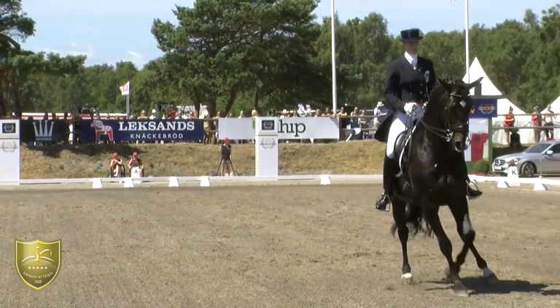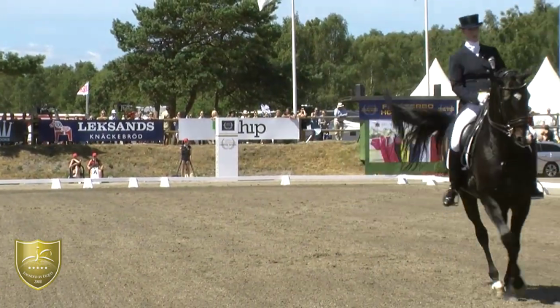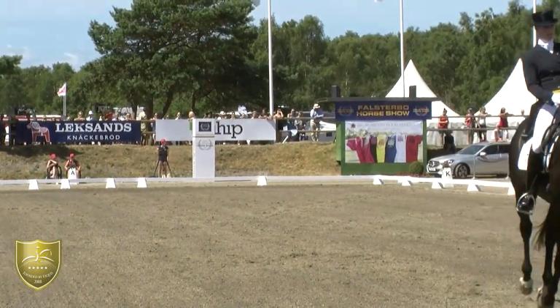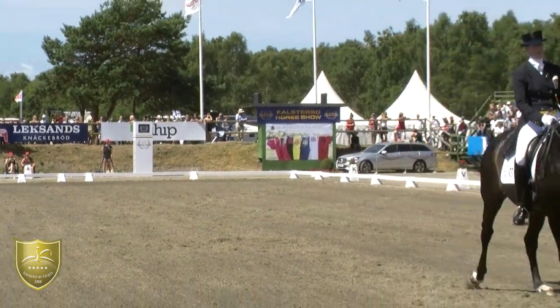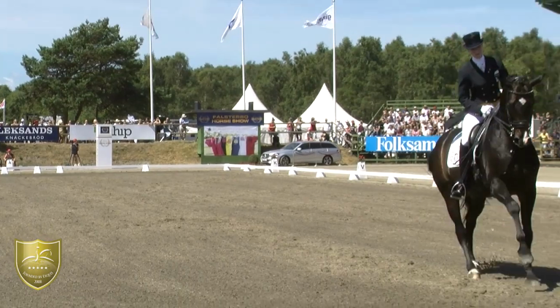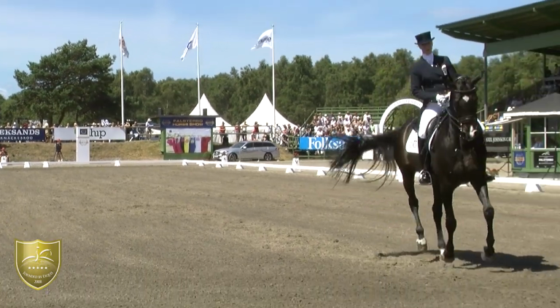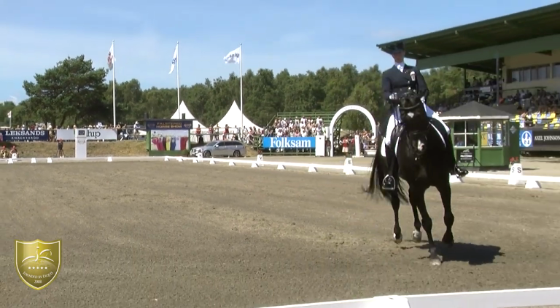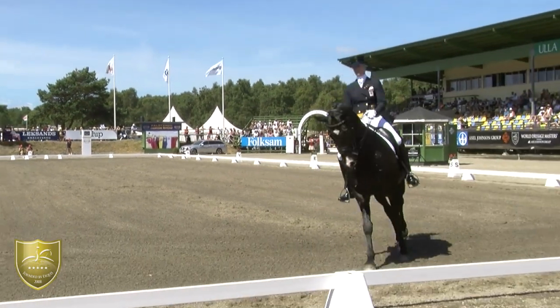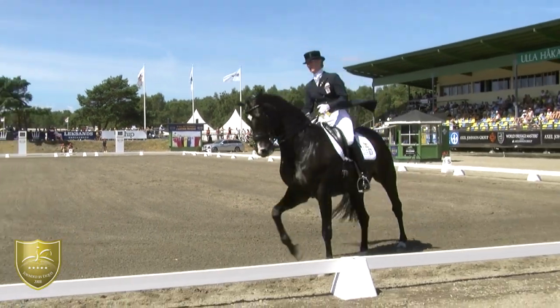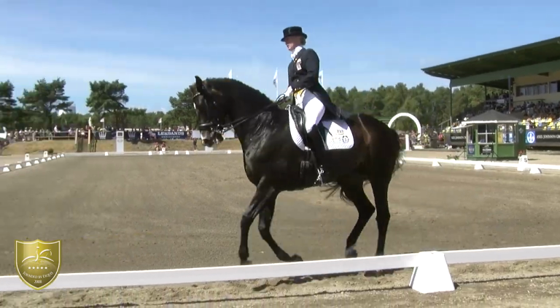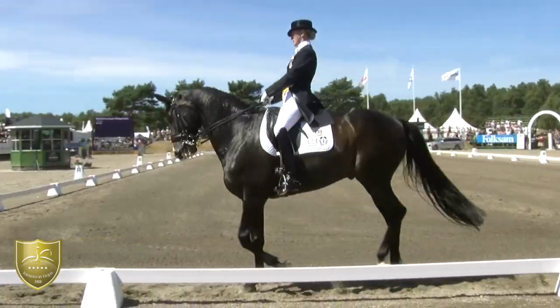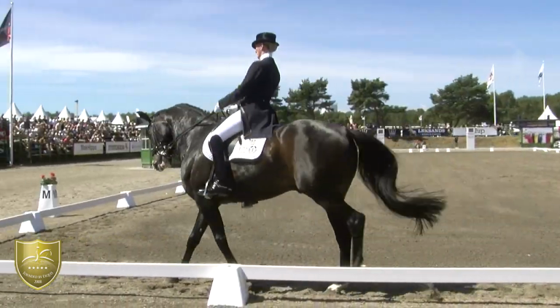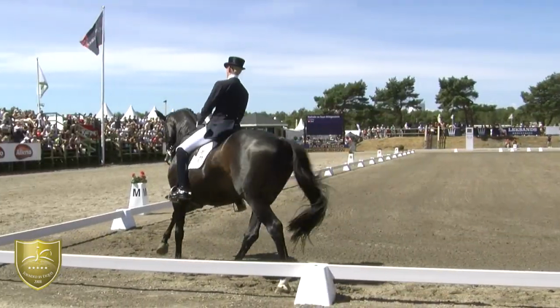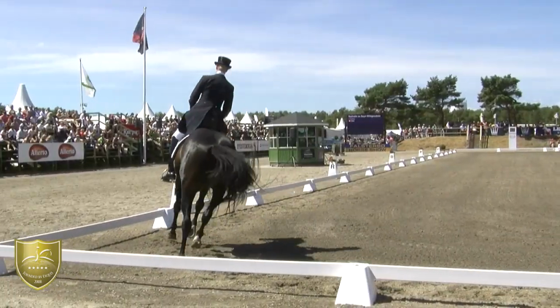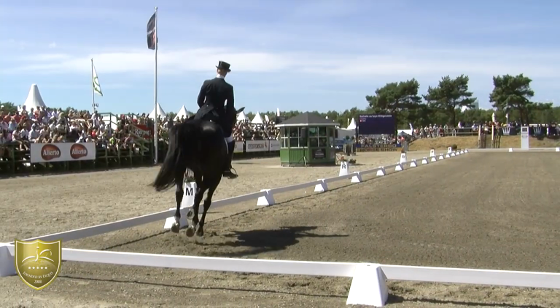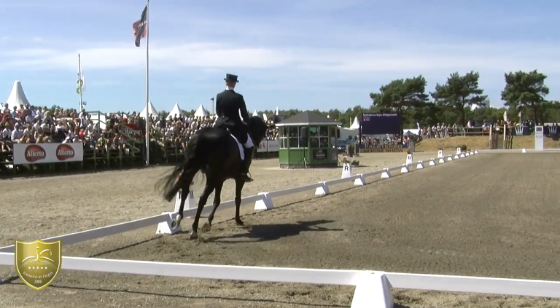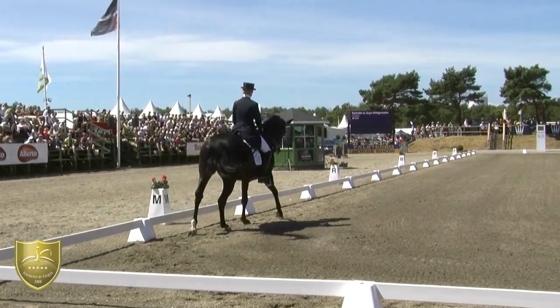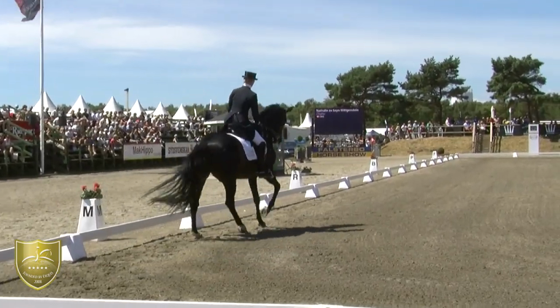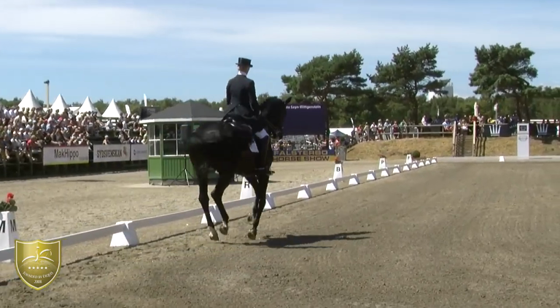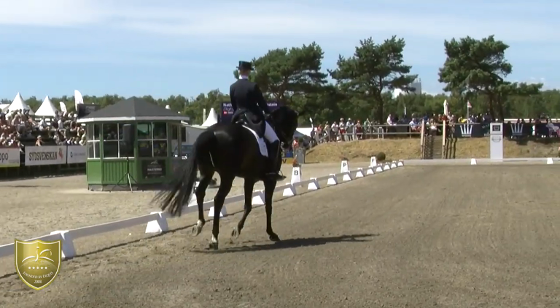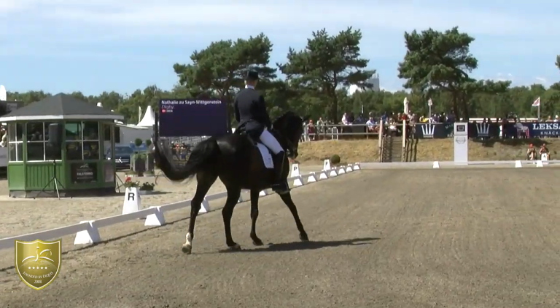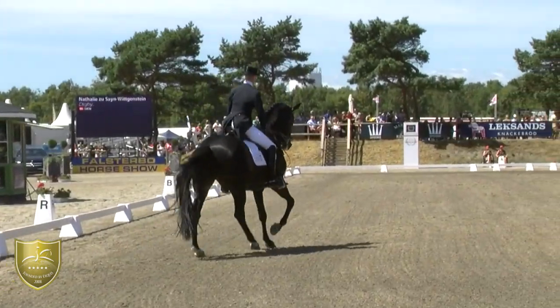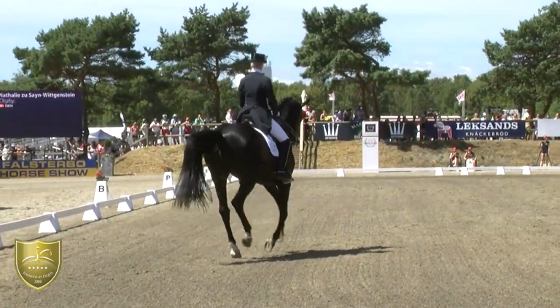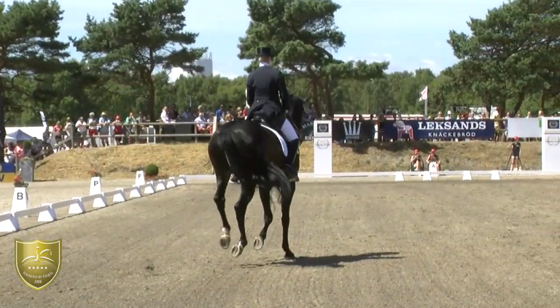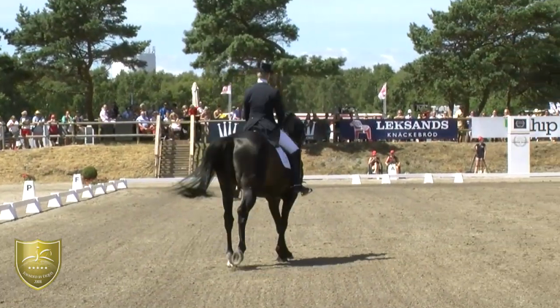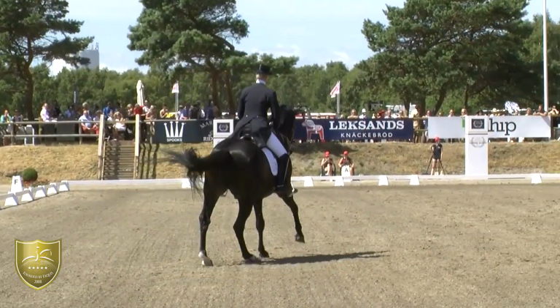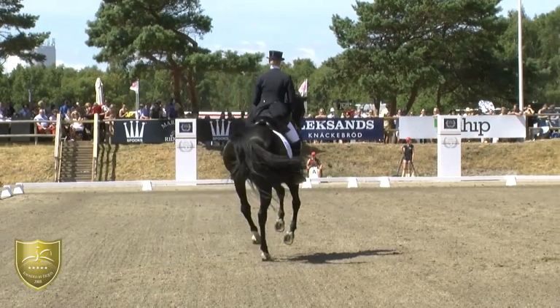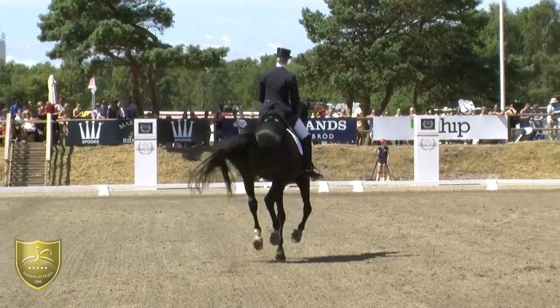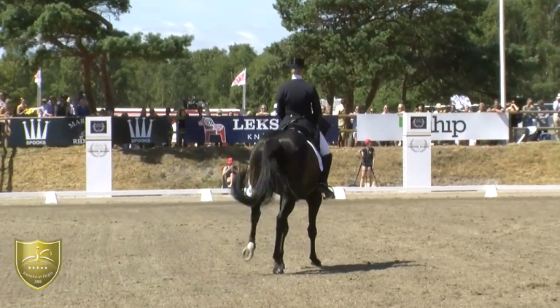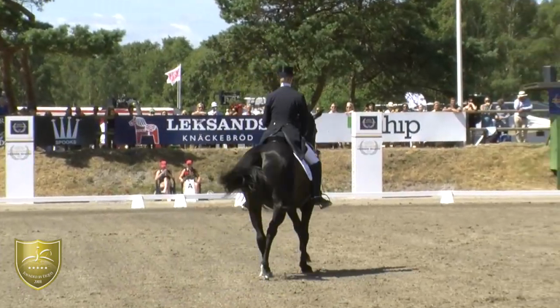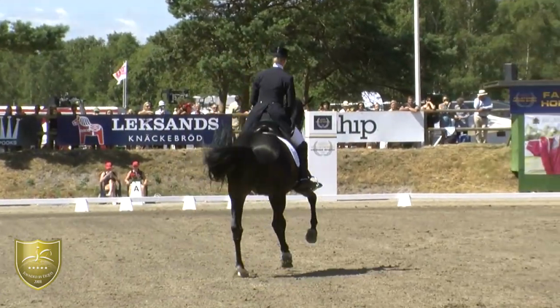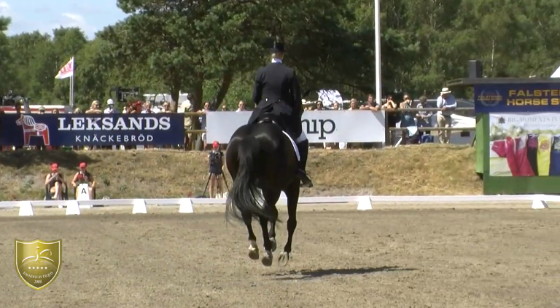It looks like the right canter is a little bit better than the left canter, because it was more easy going to the right. To the left, he tried to be a bit low in front and the rider had to support him to keep him up.